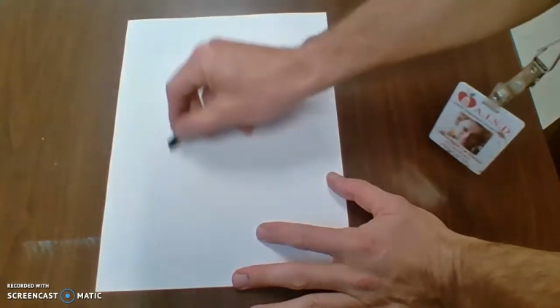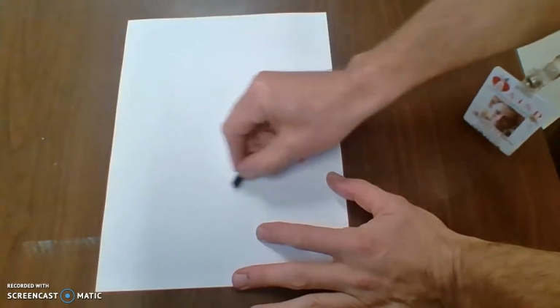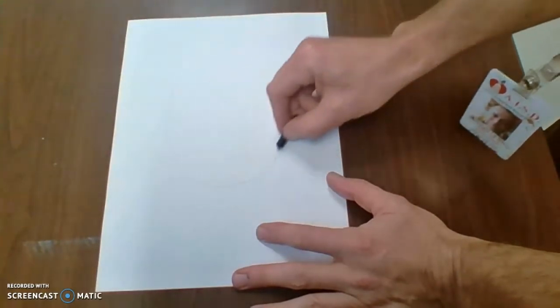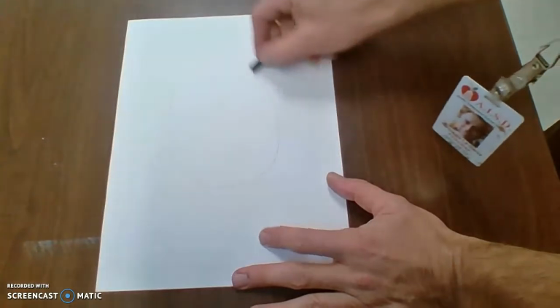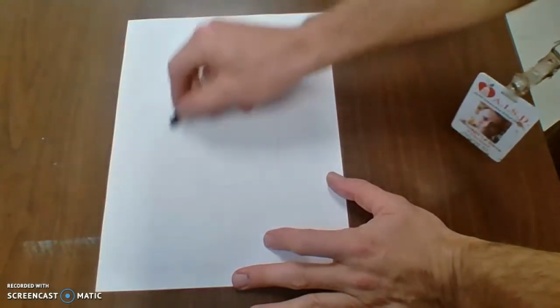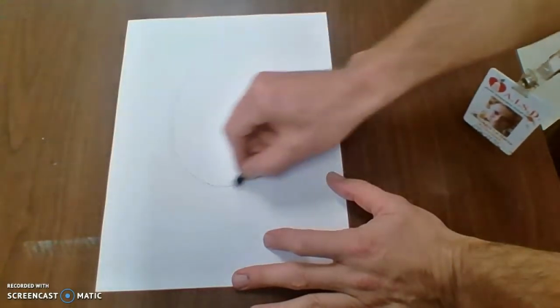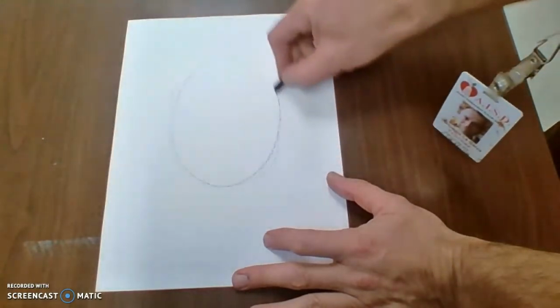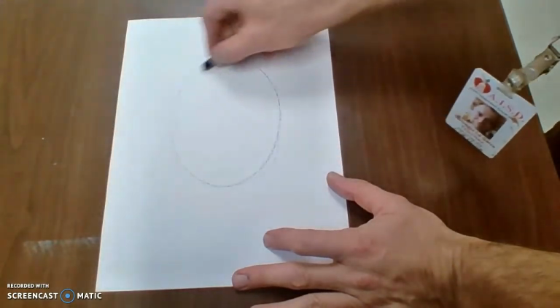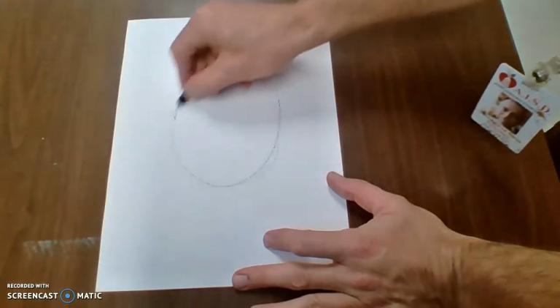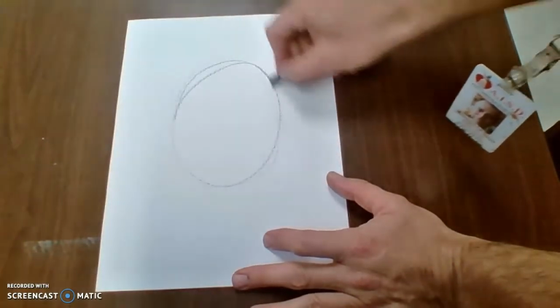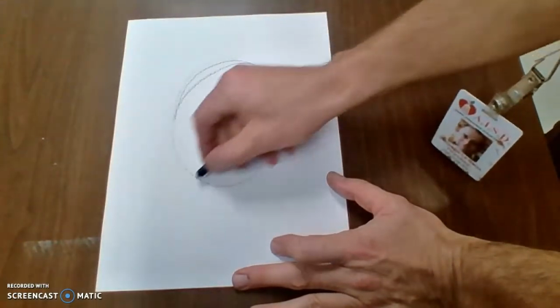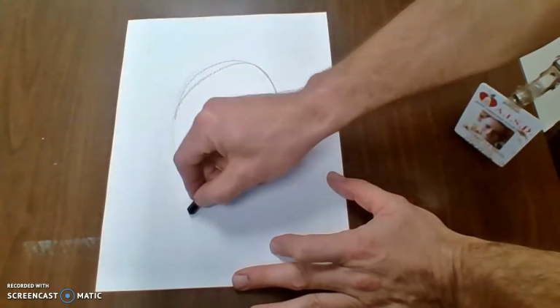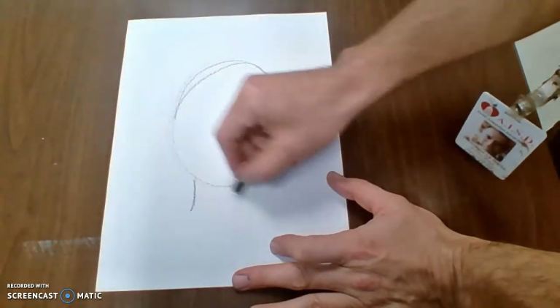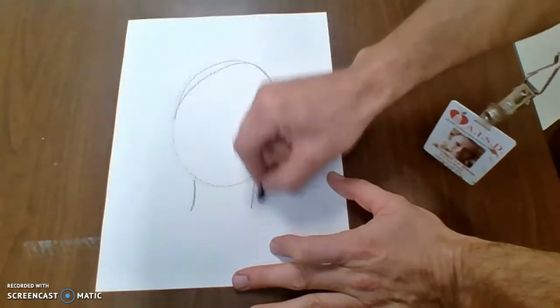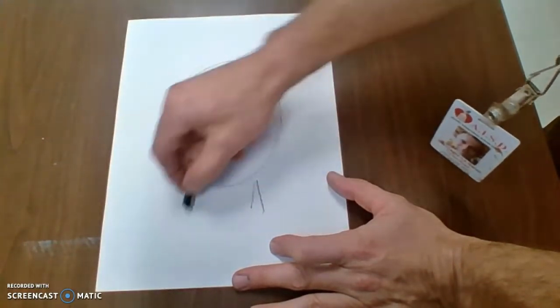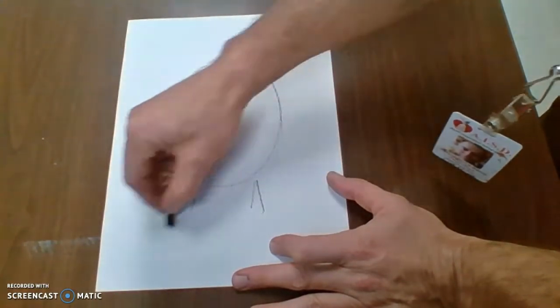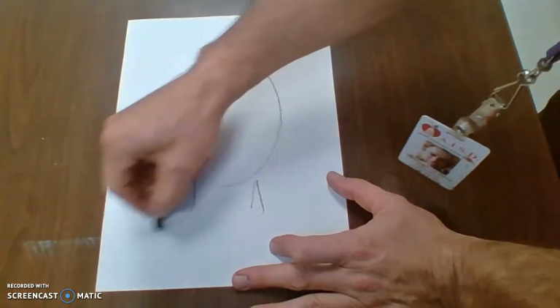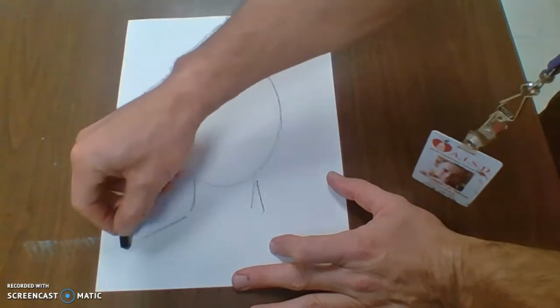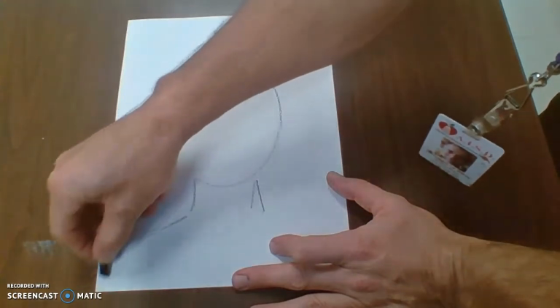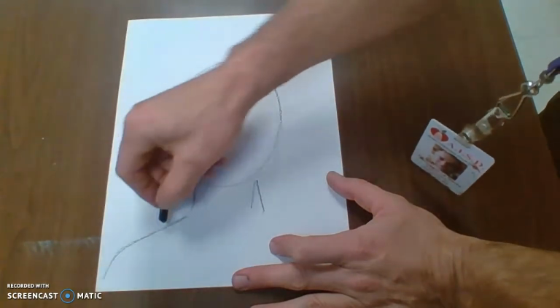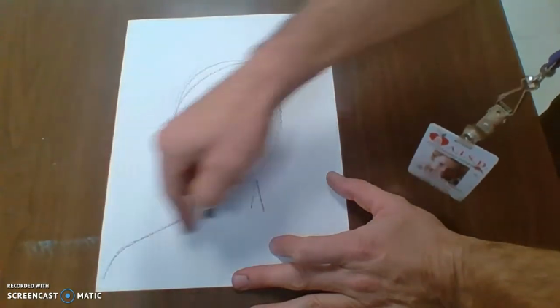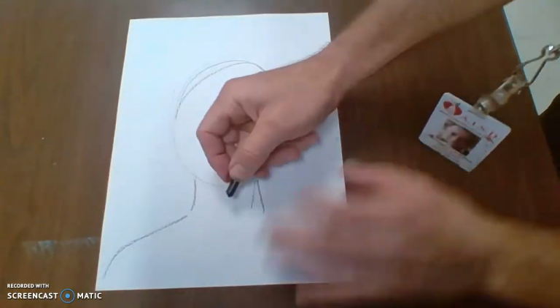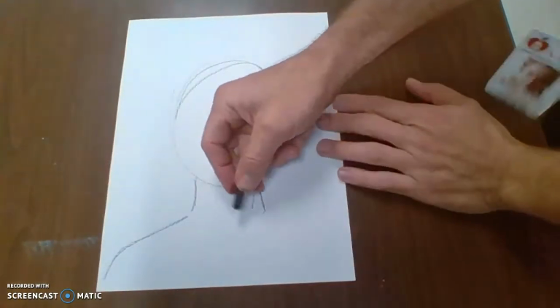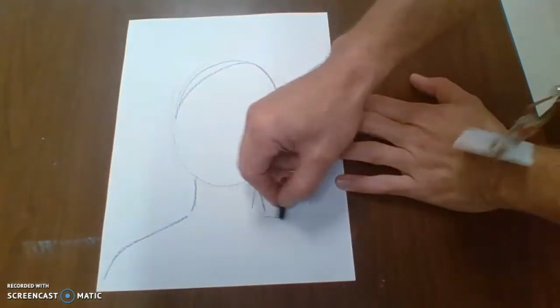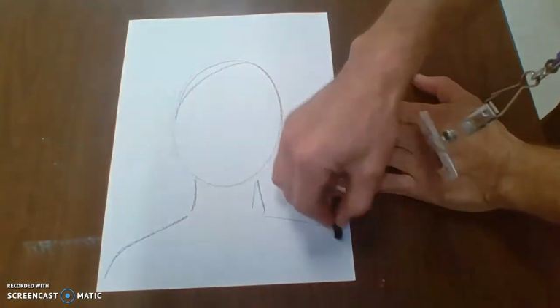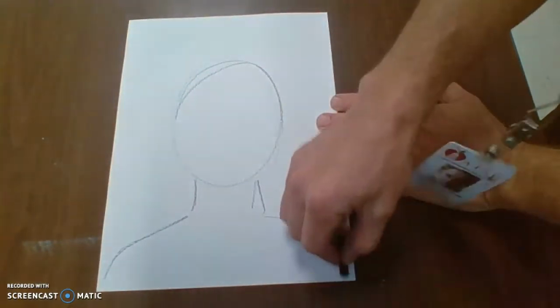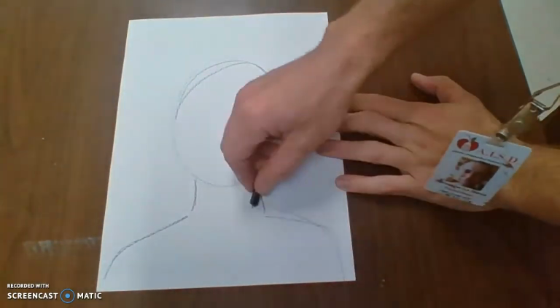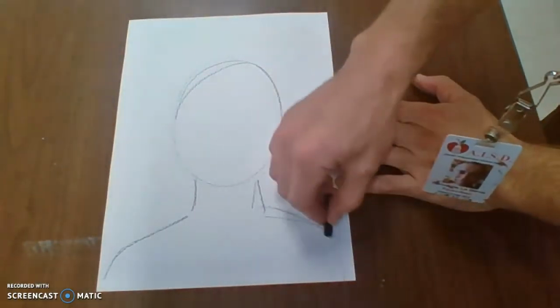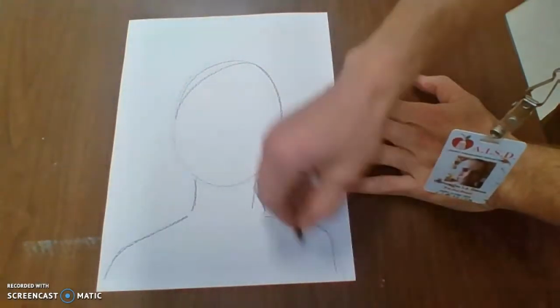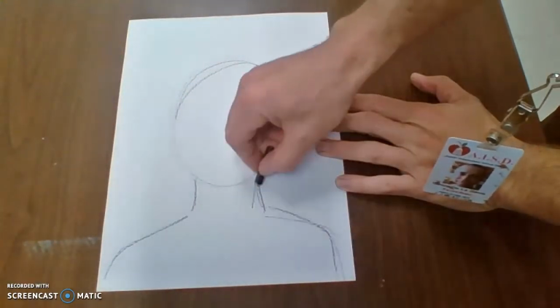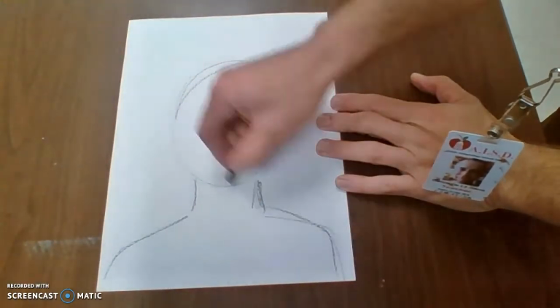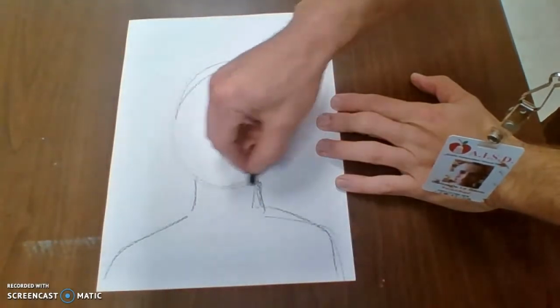Right here, I'm just going to go ahead and start with my head — a tall oval — then my neck, and then my shoulders. Your shoulders can go off the page or they can be just short of the page, but definitely your shoulders should be bigger than your head.